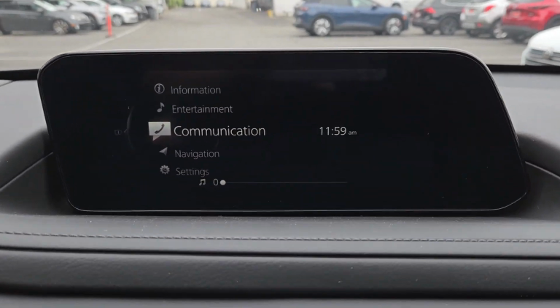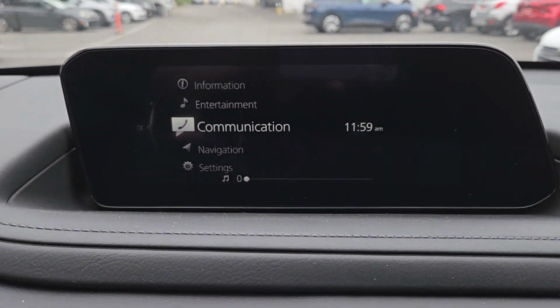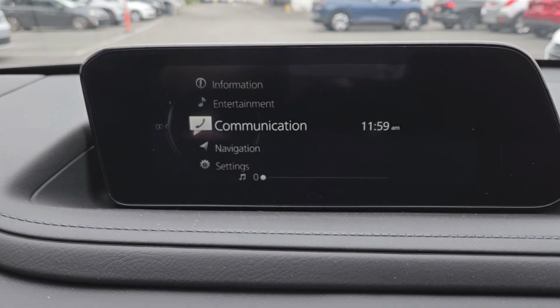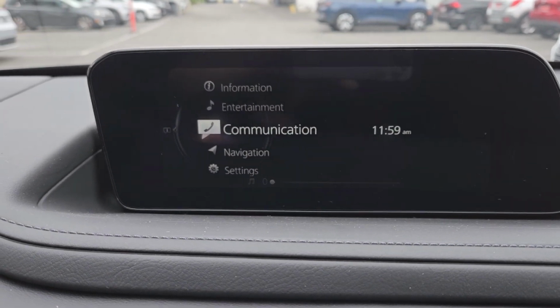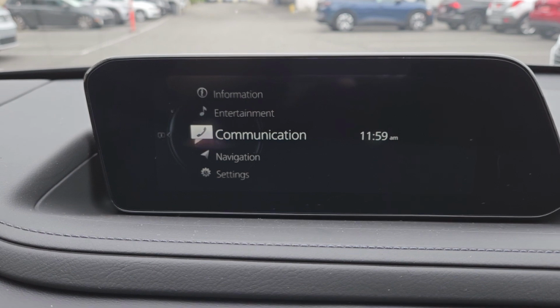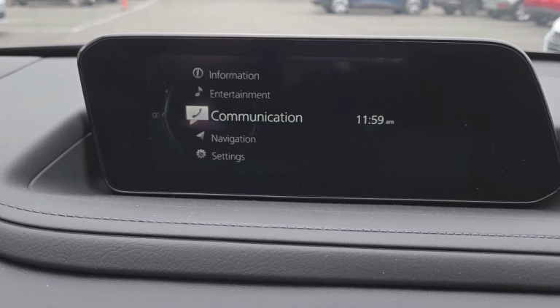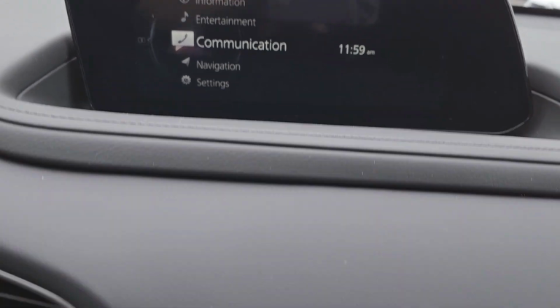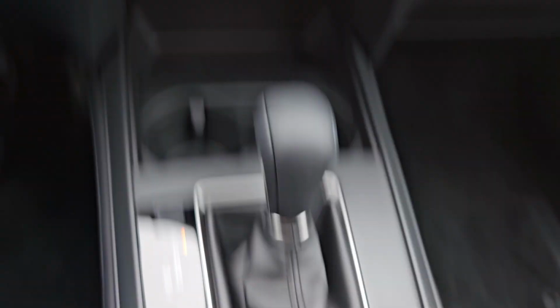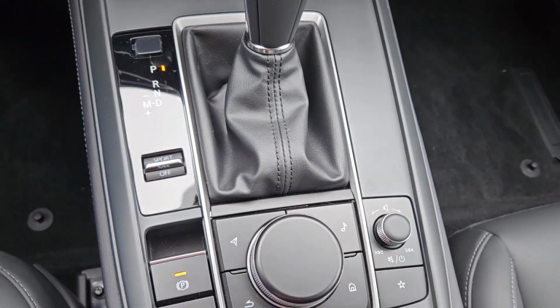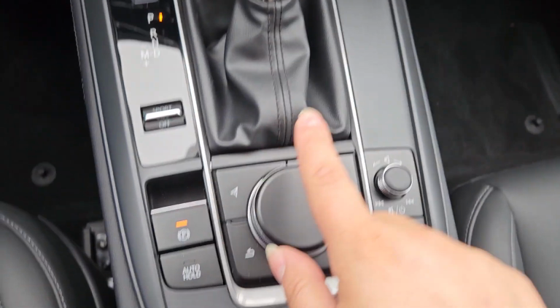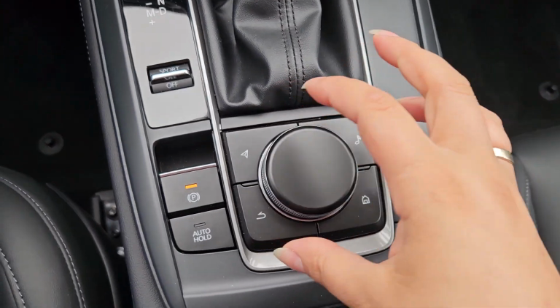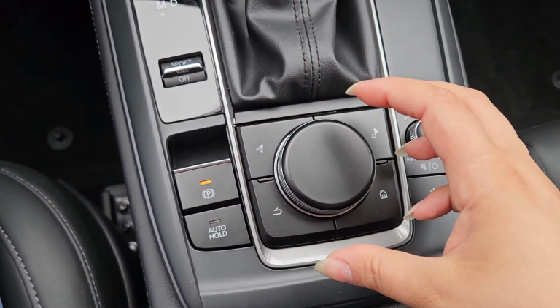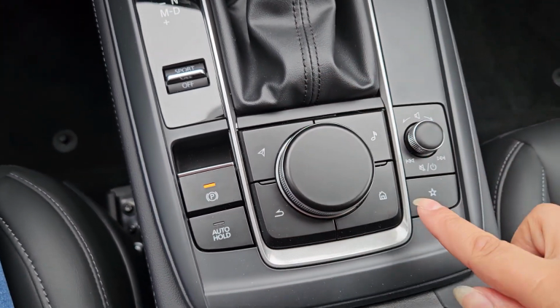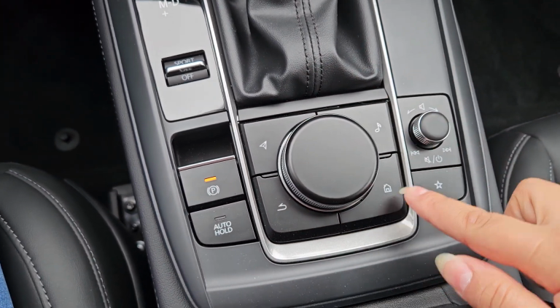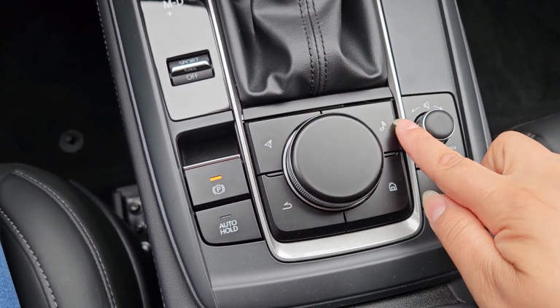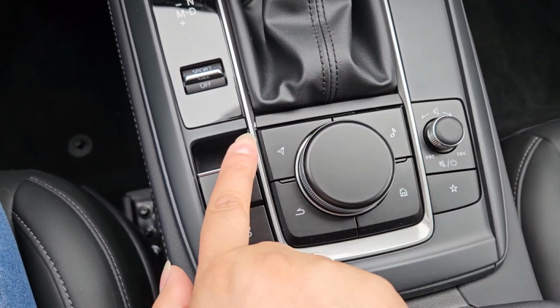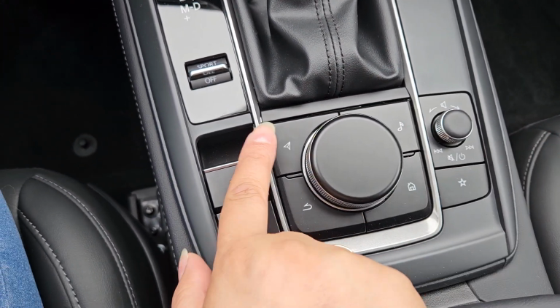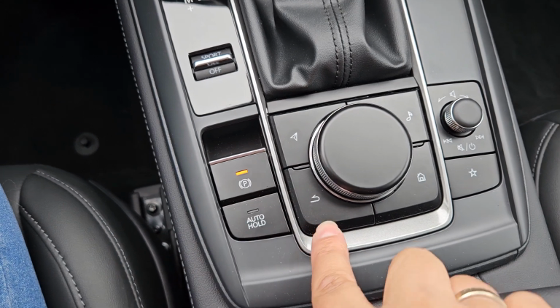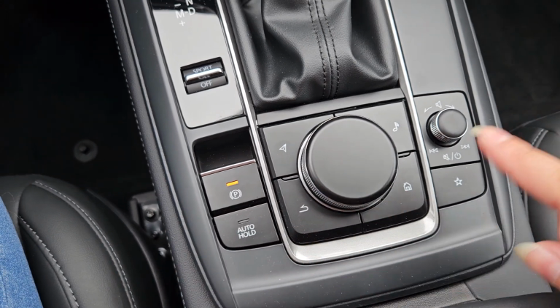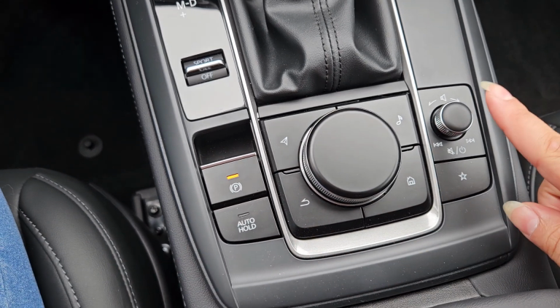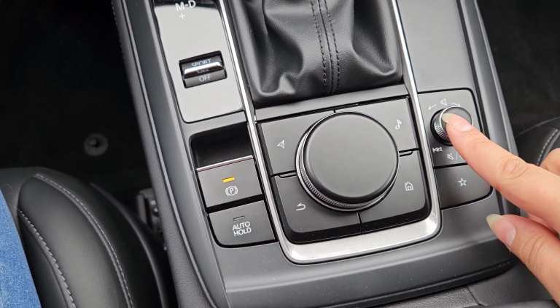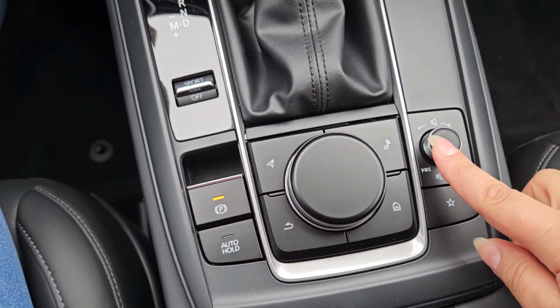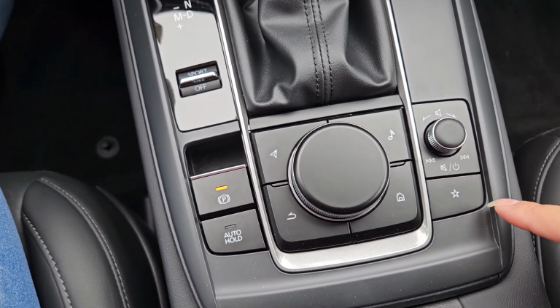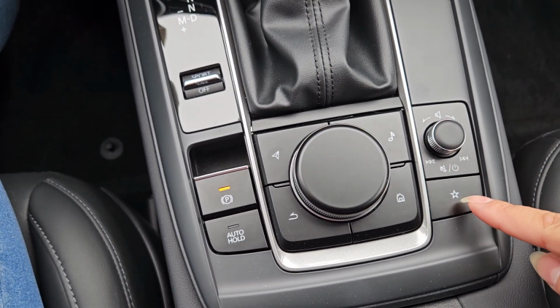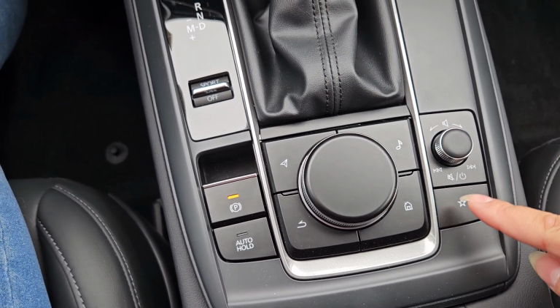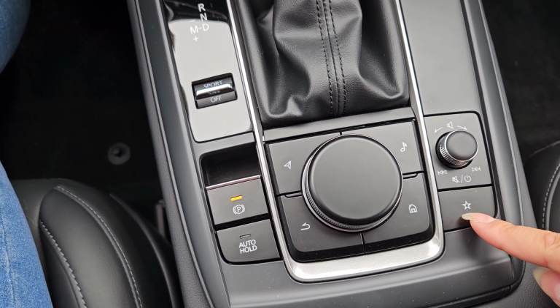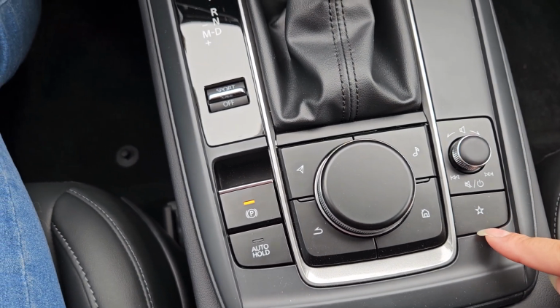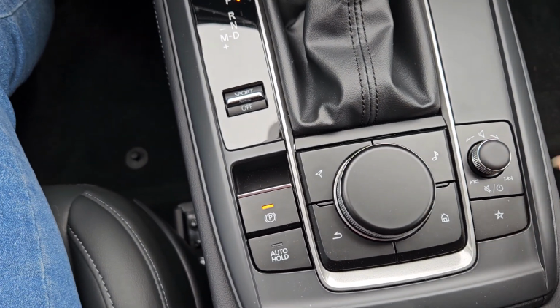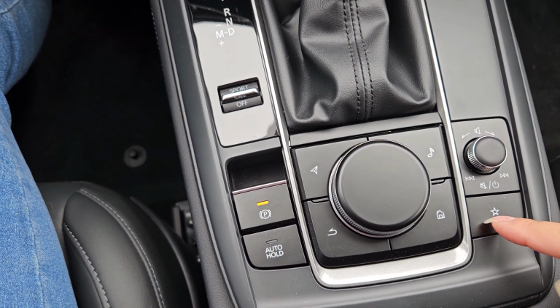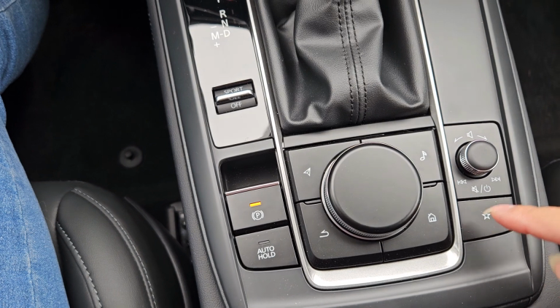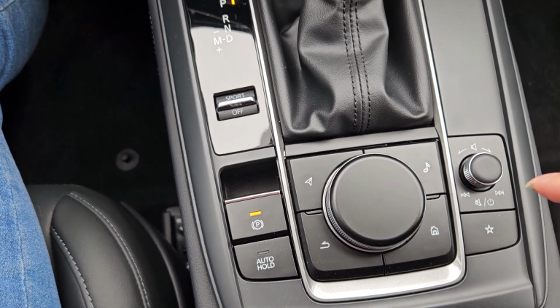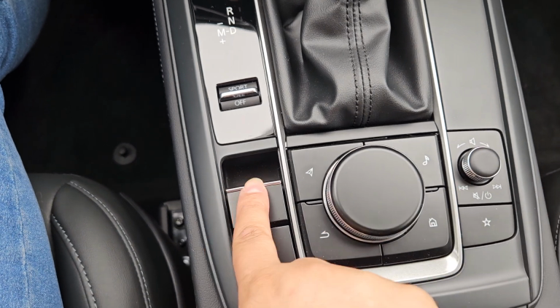Here is the center screen — this is the infotainment system controlled by the home, music, navigation, back, and volume buttons, and you can add your favorite stations over here.